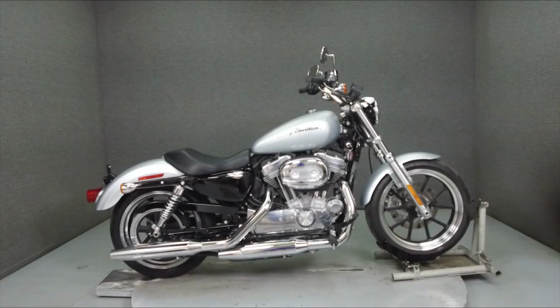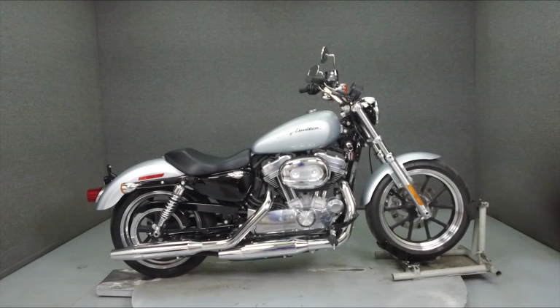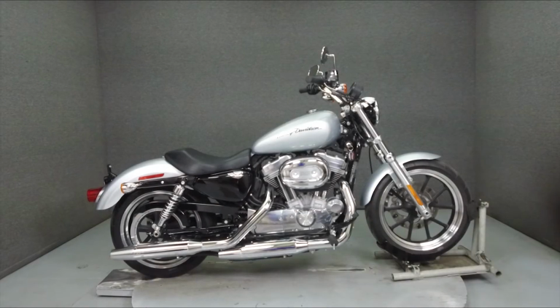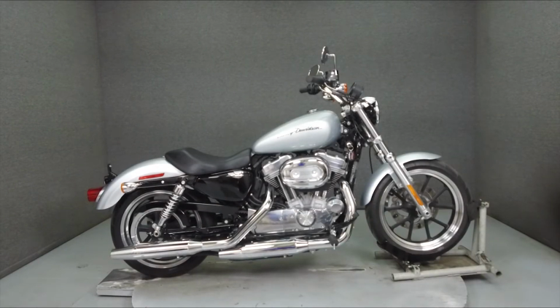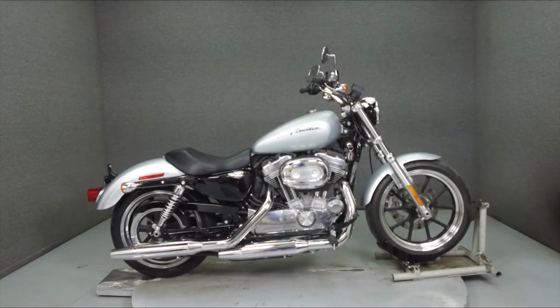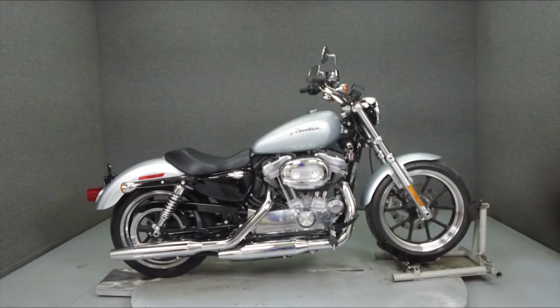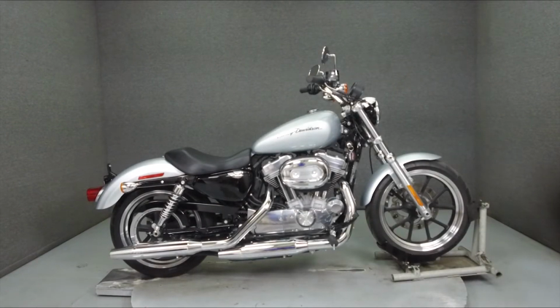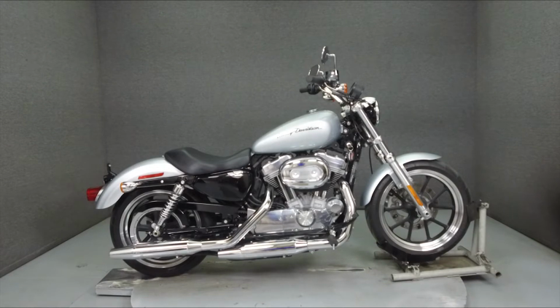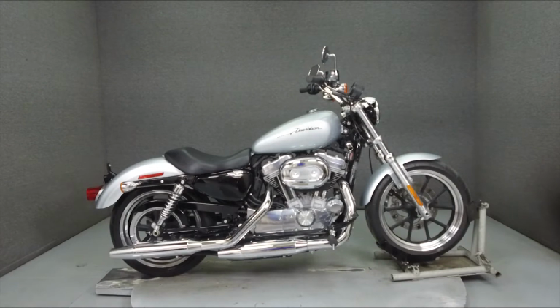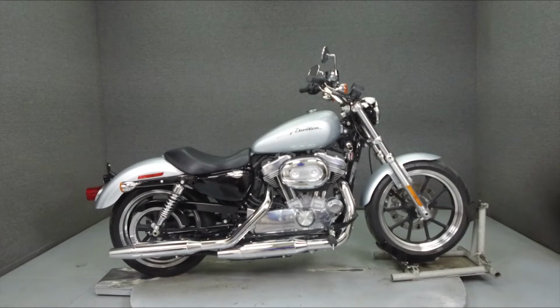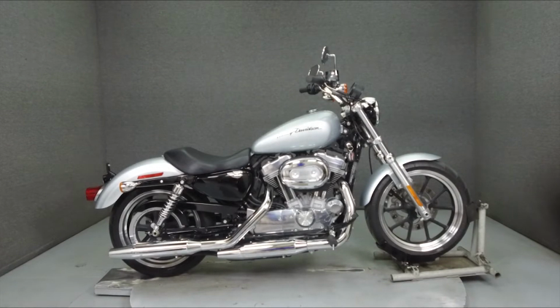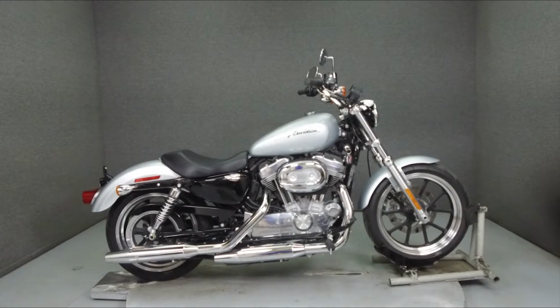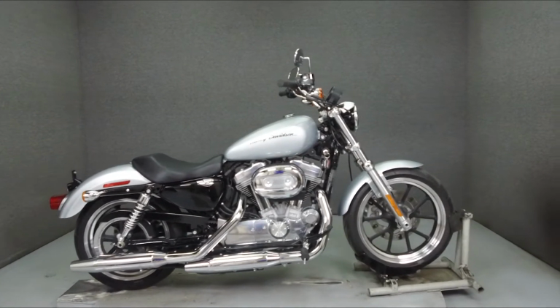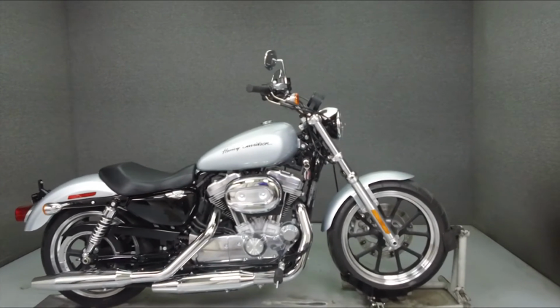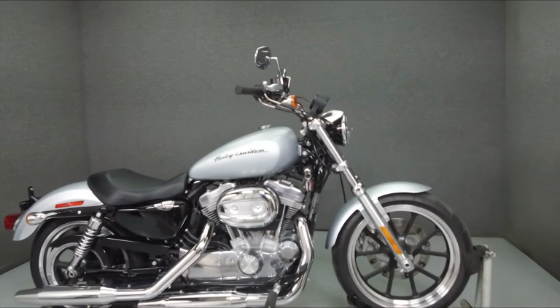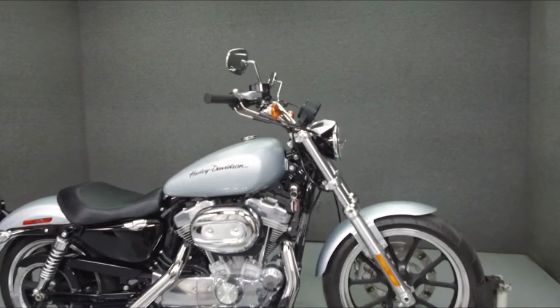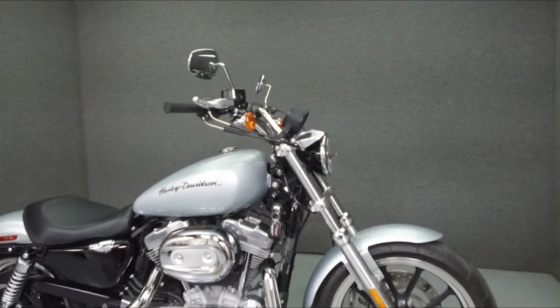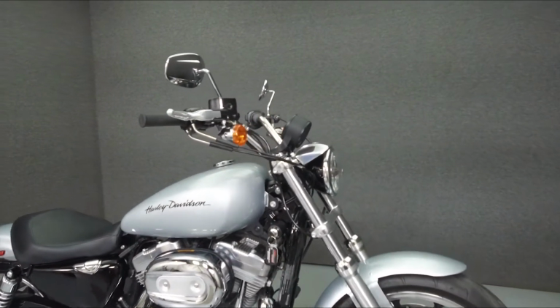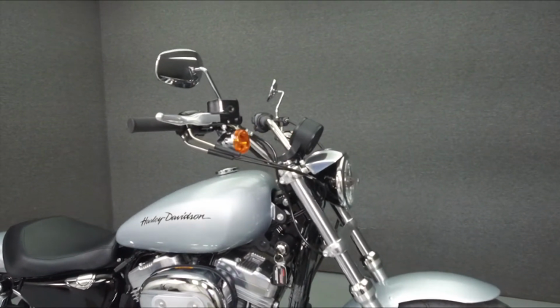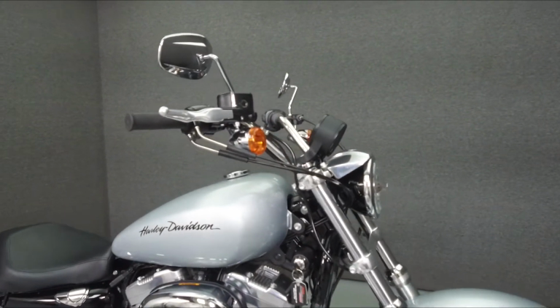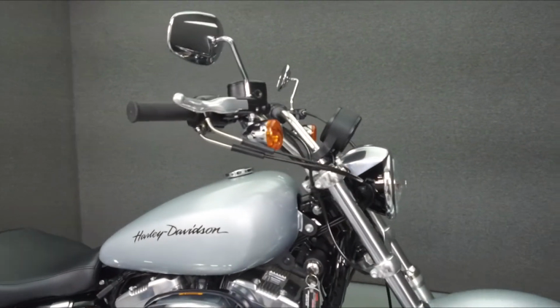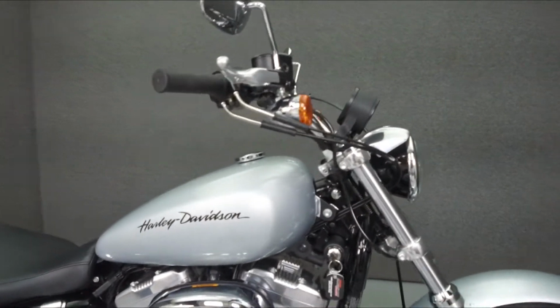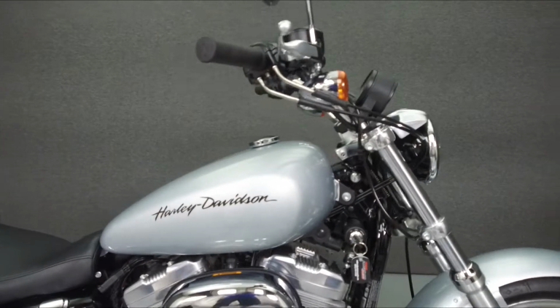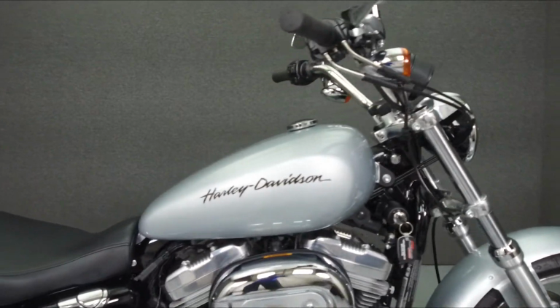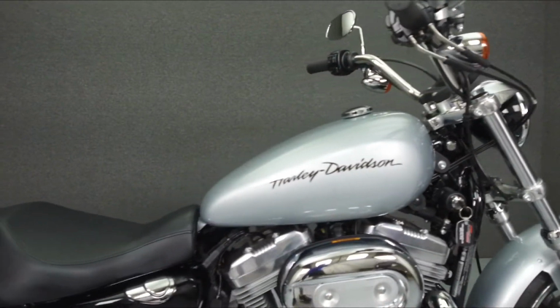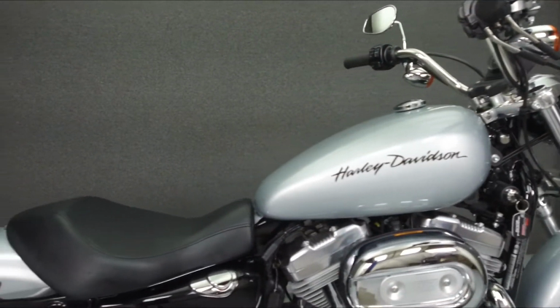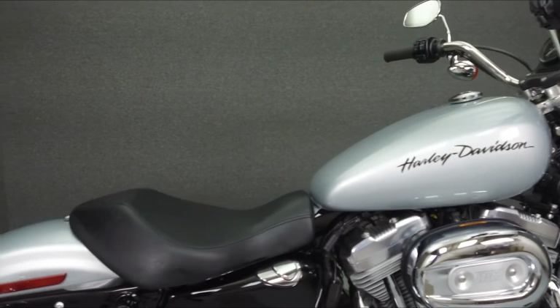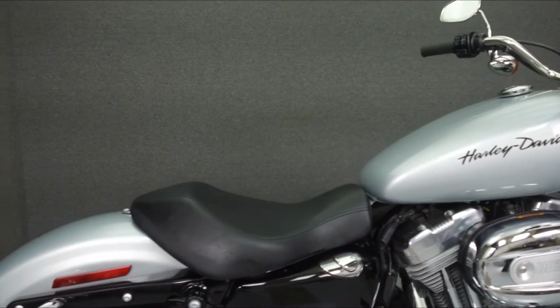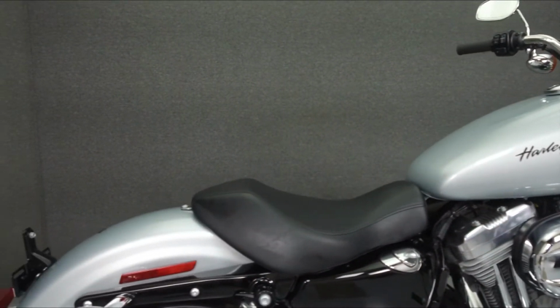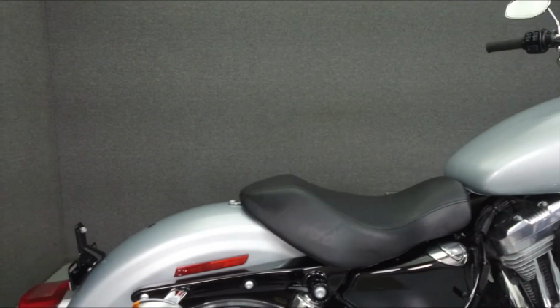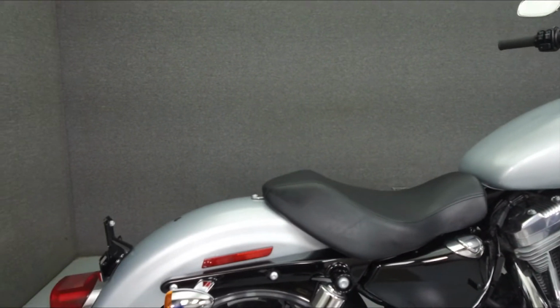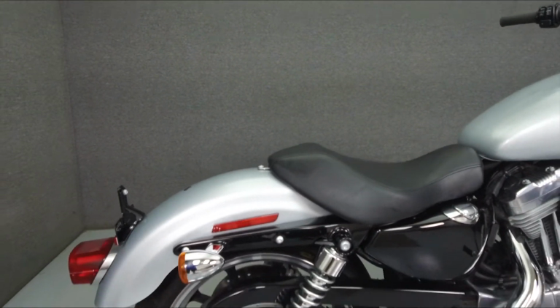Hey everyone, this is Keegan from National Power Sports. Today we're going to take a look at this 2014 Harley-Davidson Sportster 883 Super Low with 376 miles.